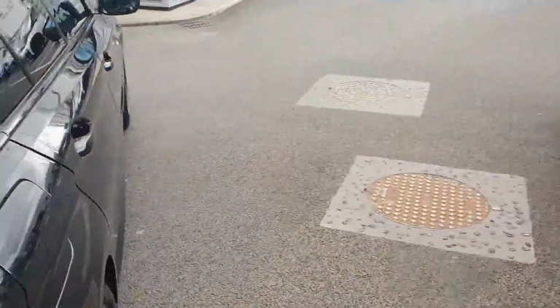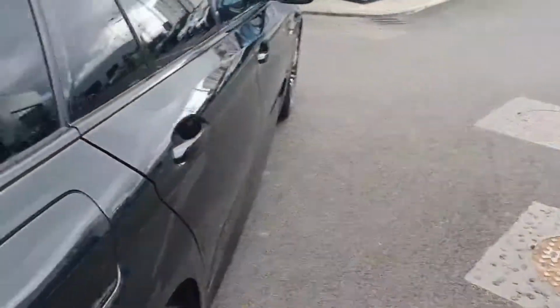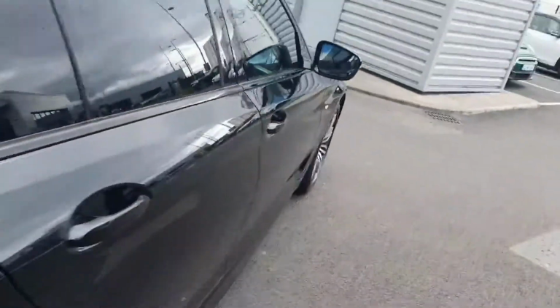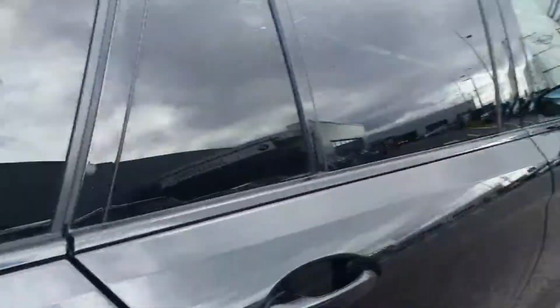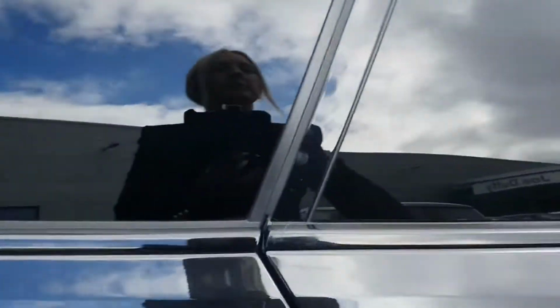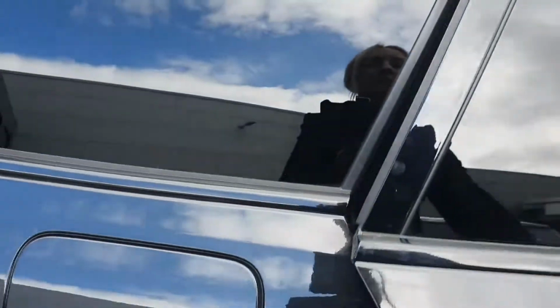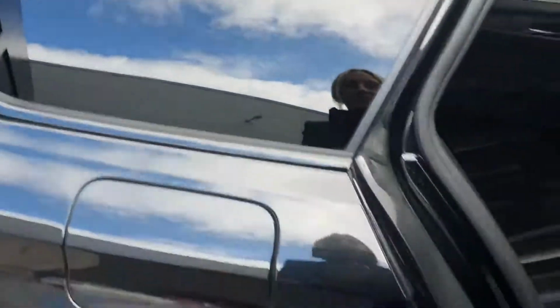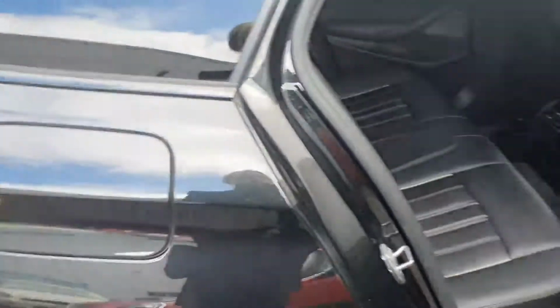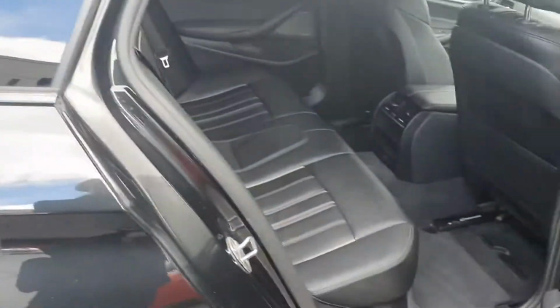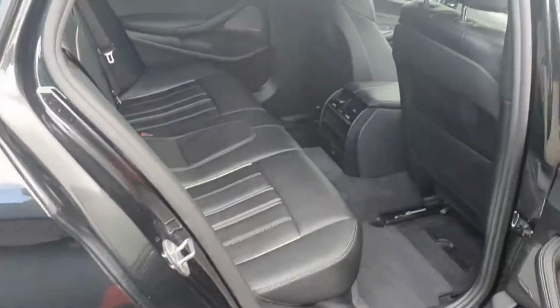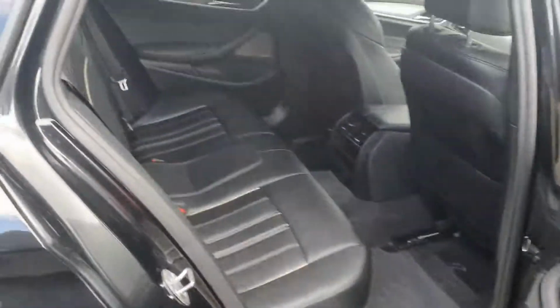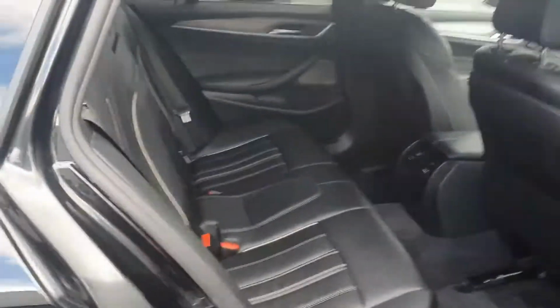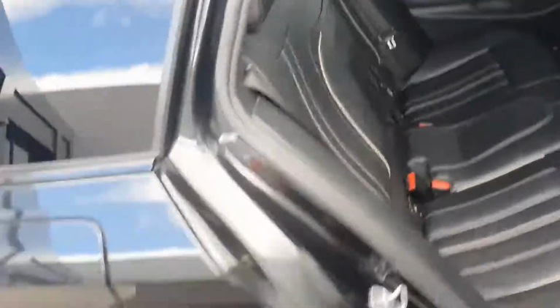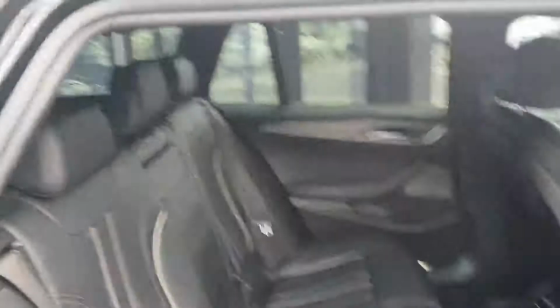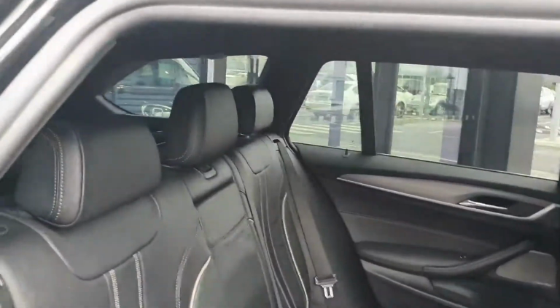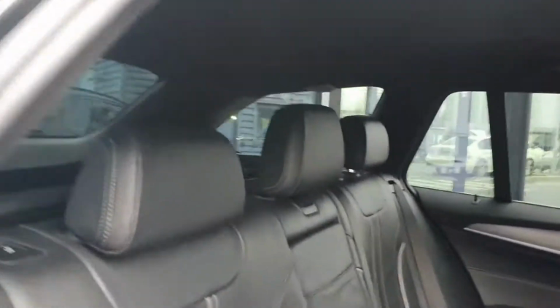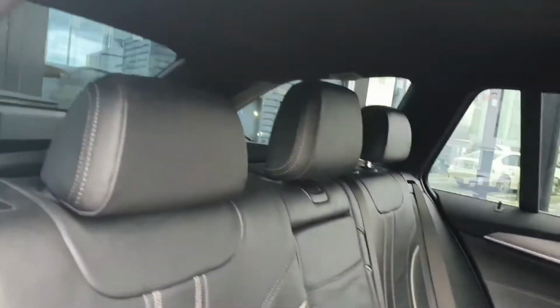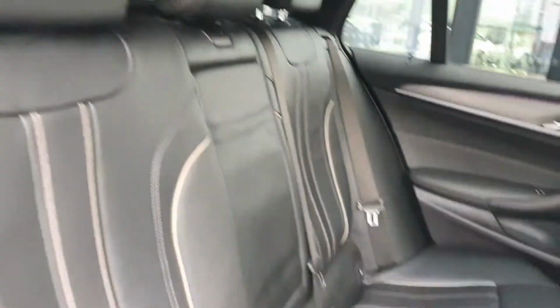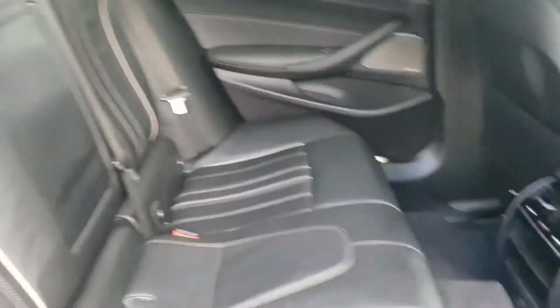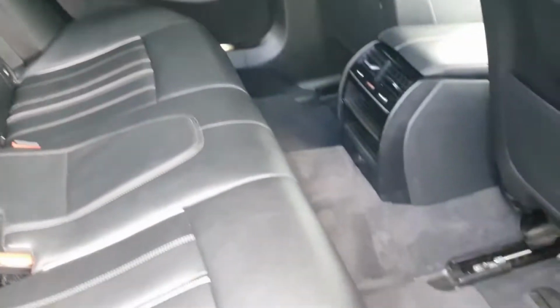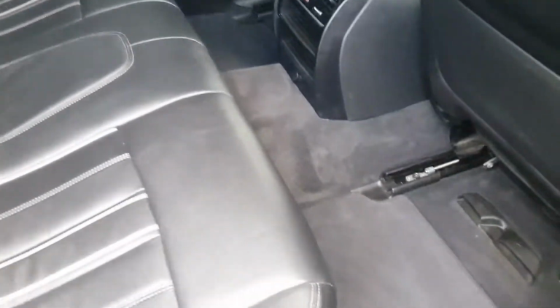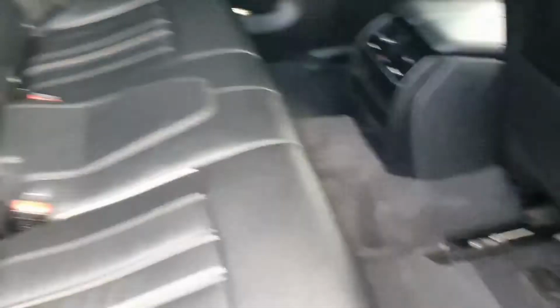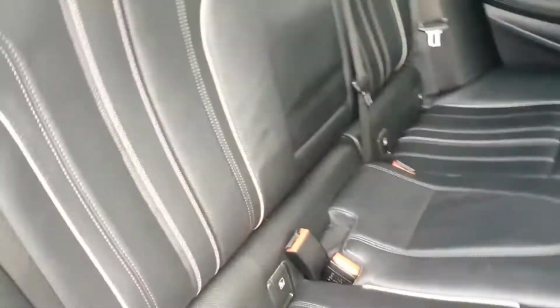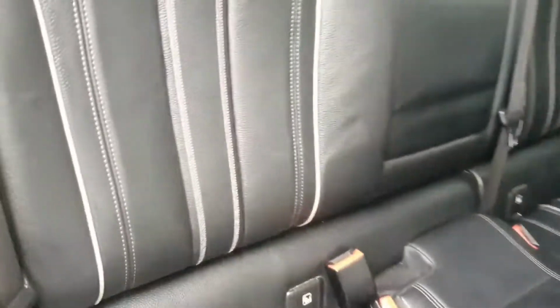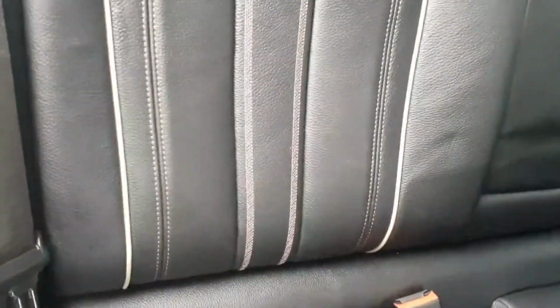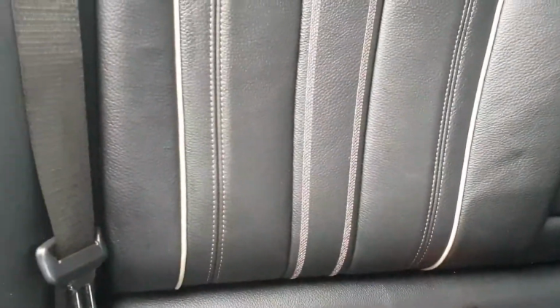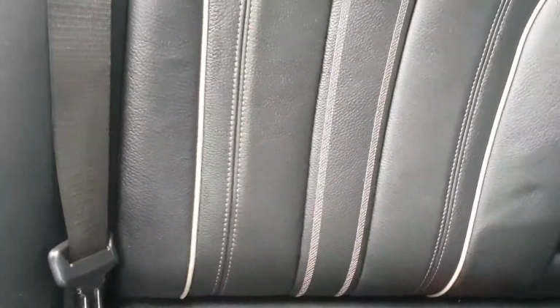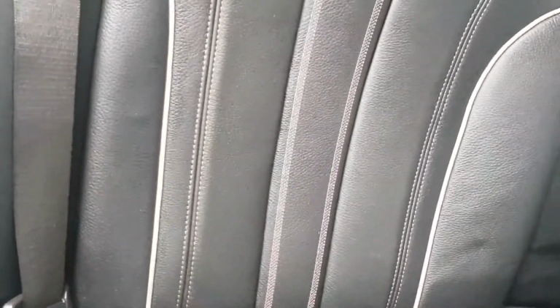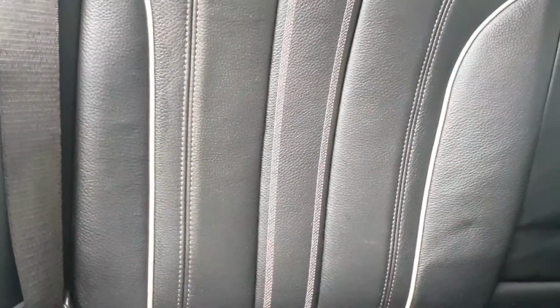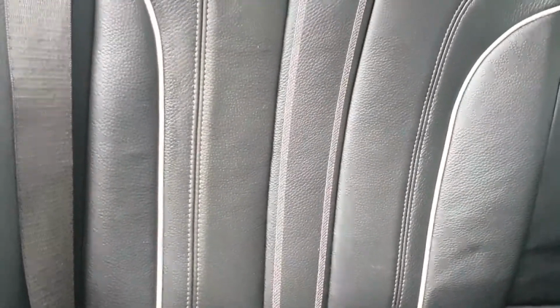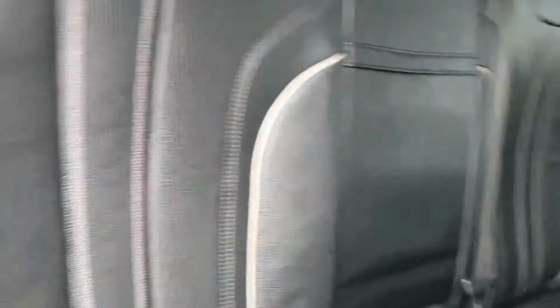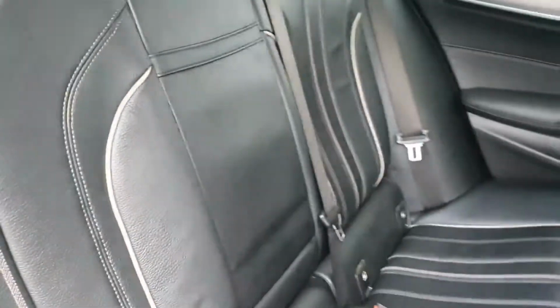In through the rear, finished in black Dakota leather, there's plenty of headspace and leg space. You also have ISOFIX fixings for child car seats.